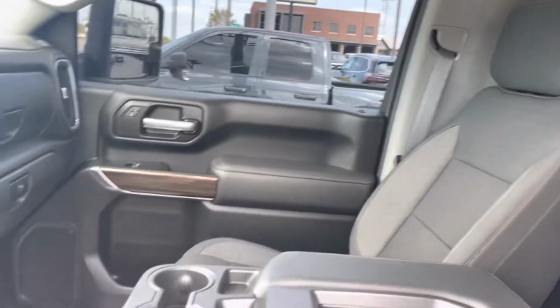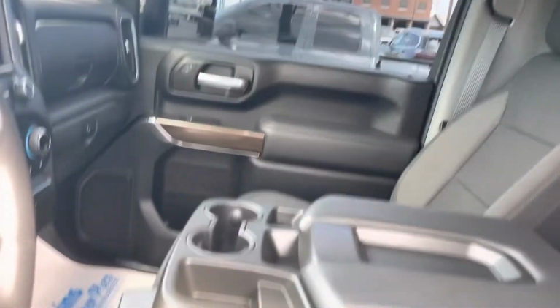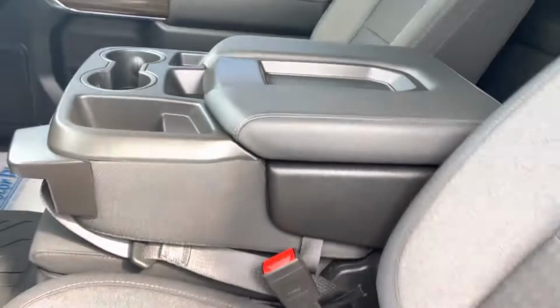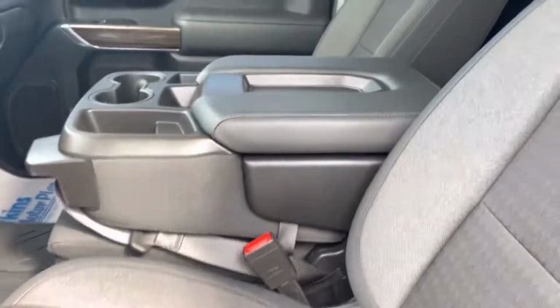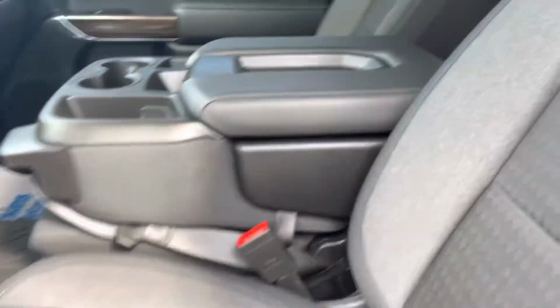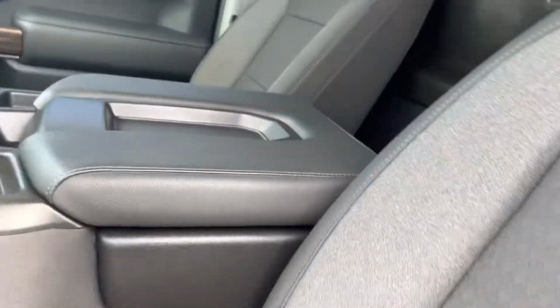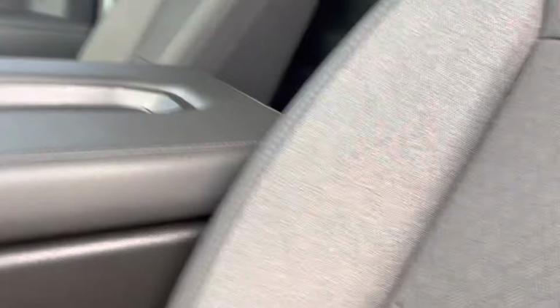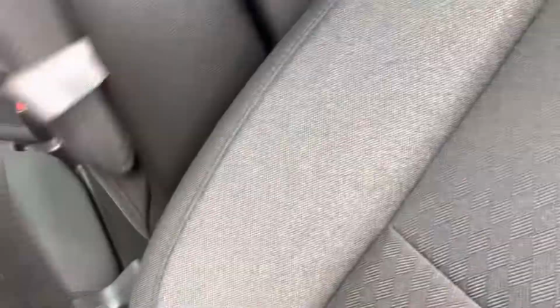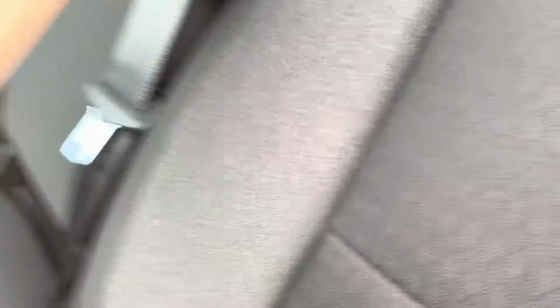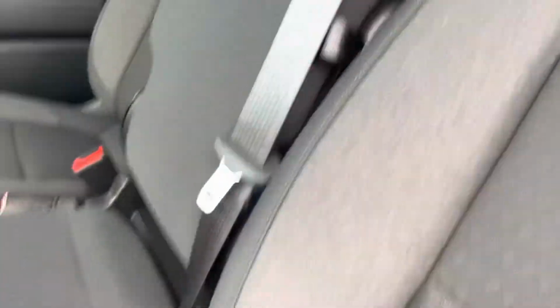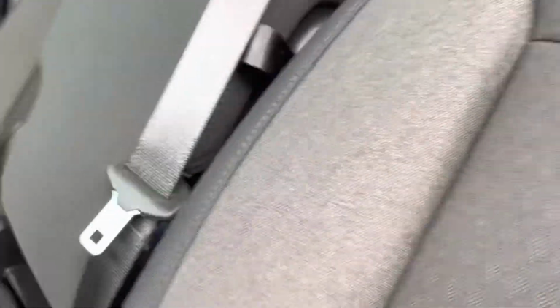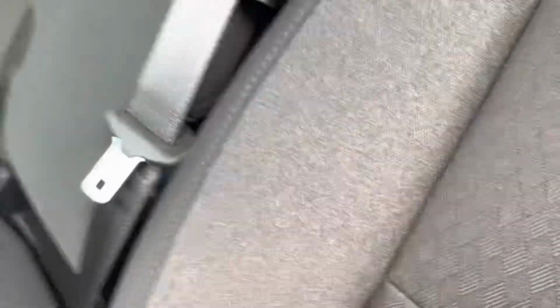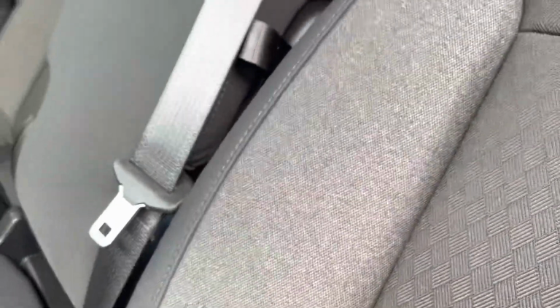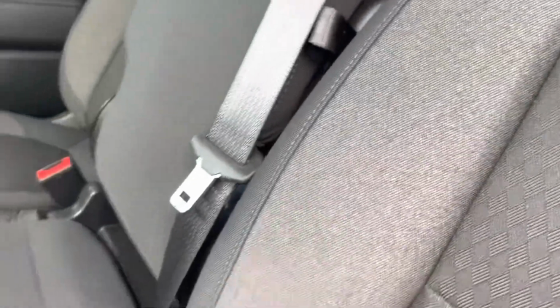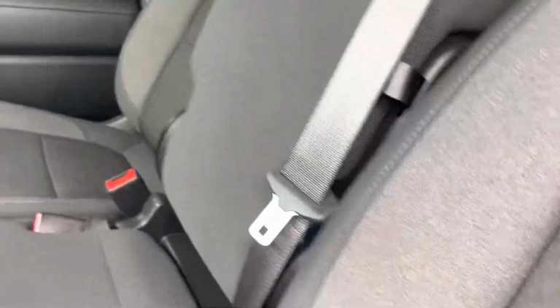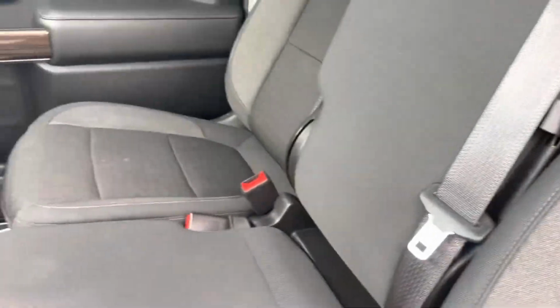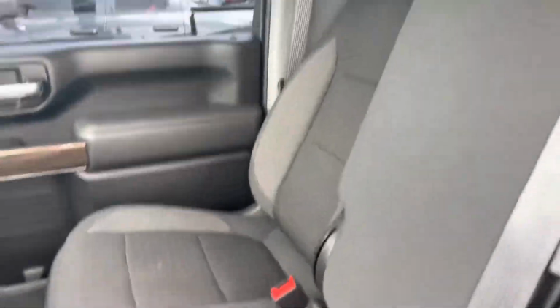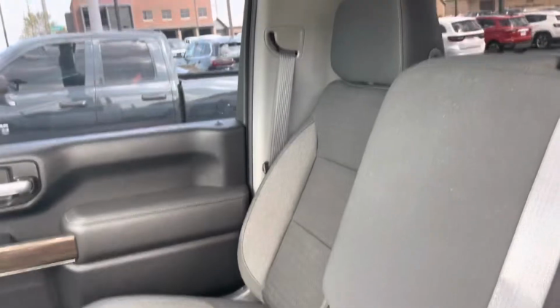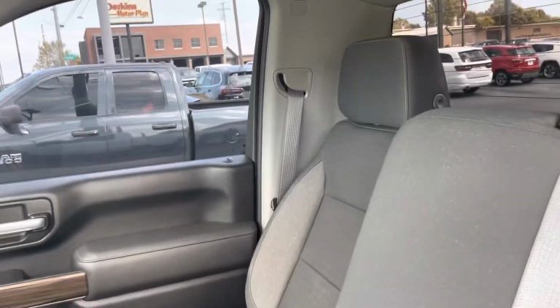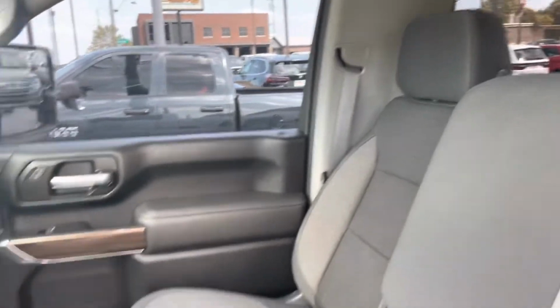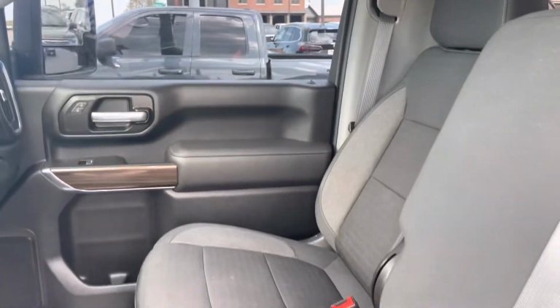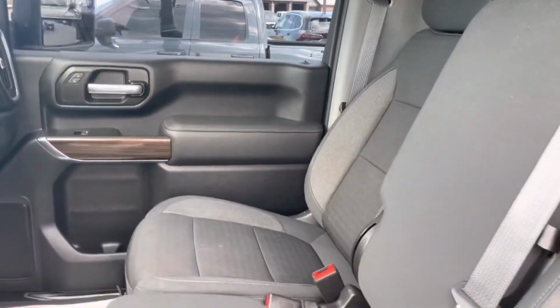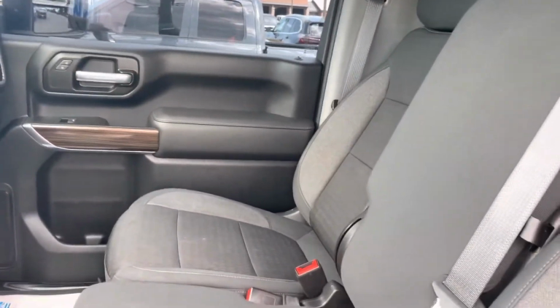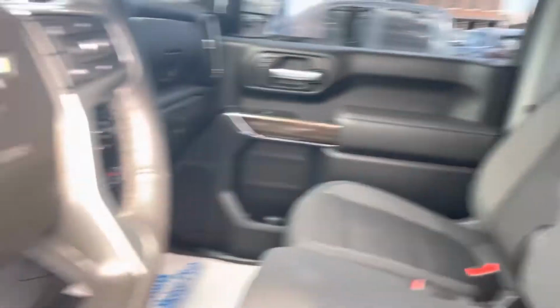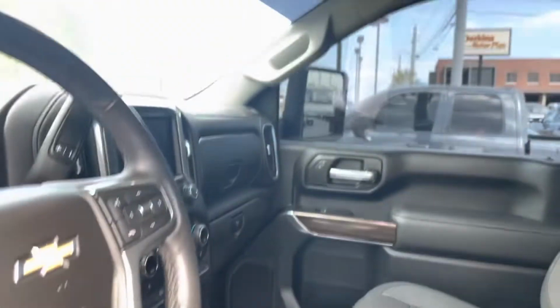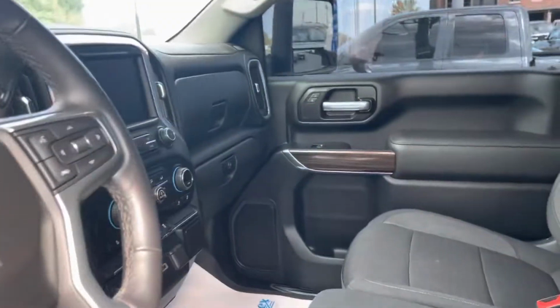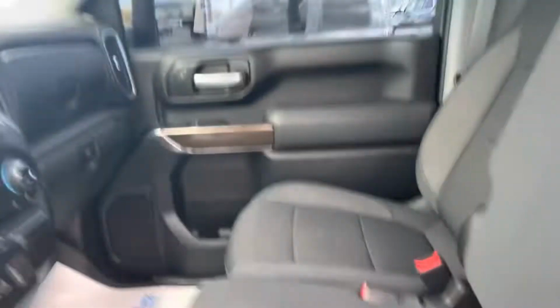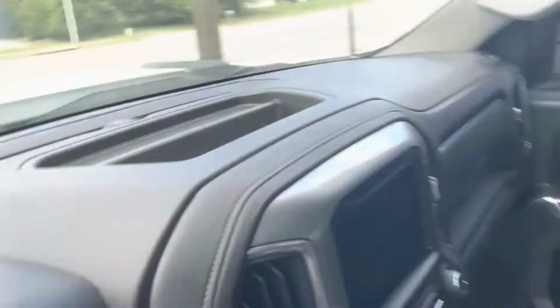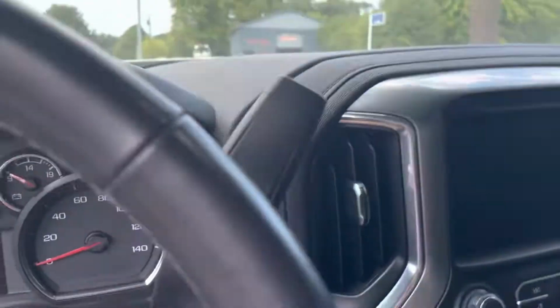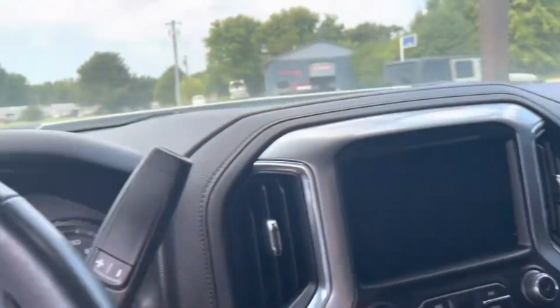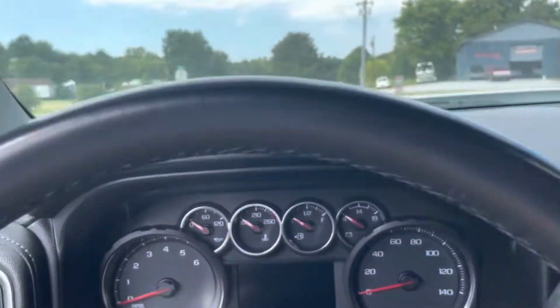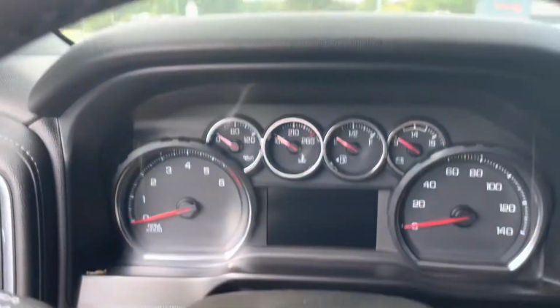I'm a non-smoker — there is just a slight smell of smoke in here. I don't know if that was a company vehicle or a personal-owned vehicle, but I do smell a slight smell of smoke. I always want to point that out if I smell some.